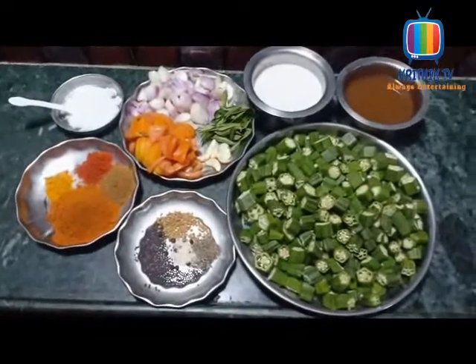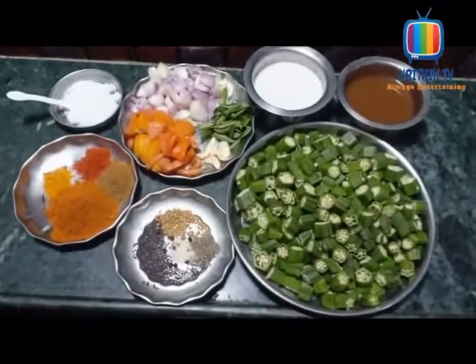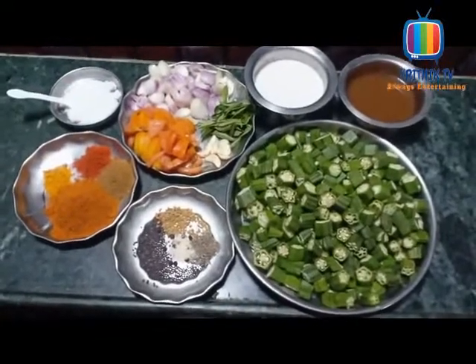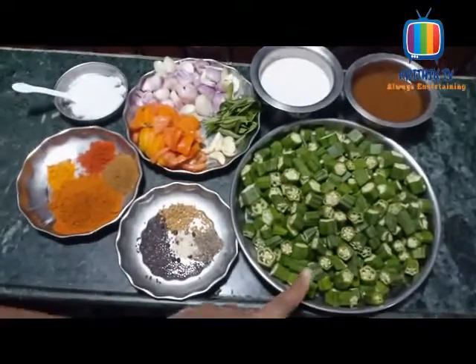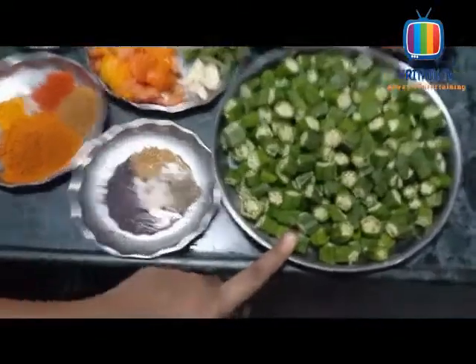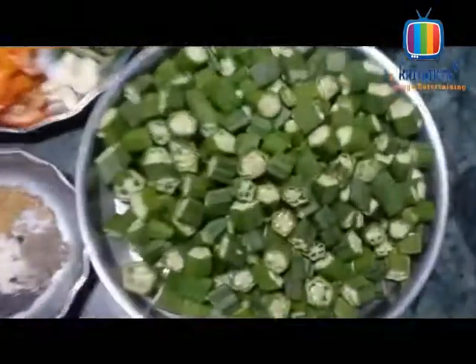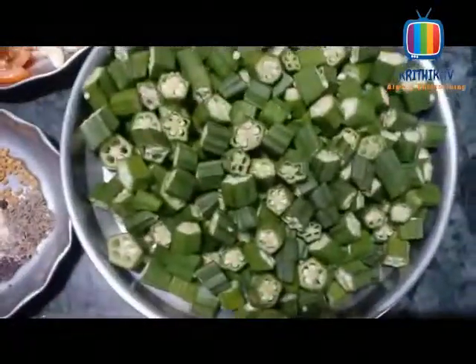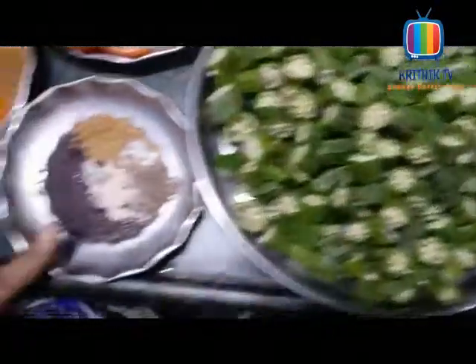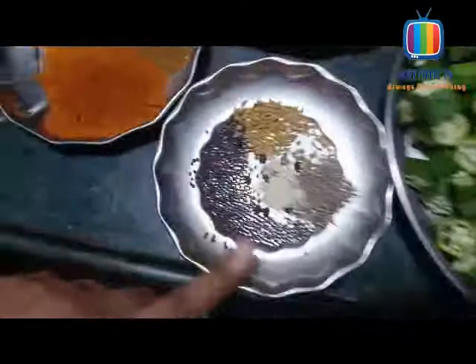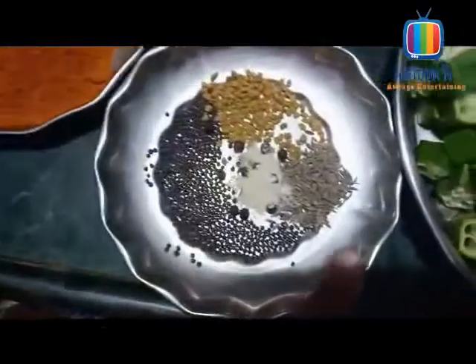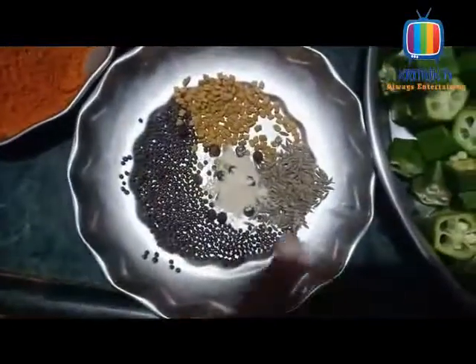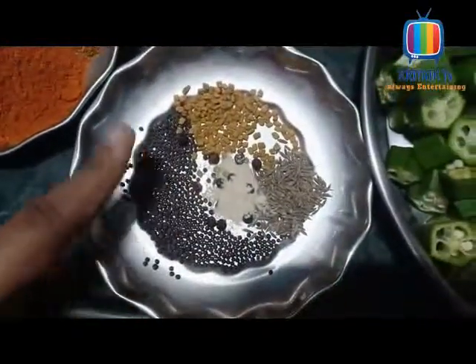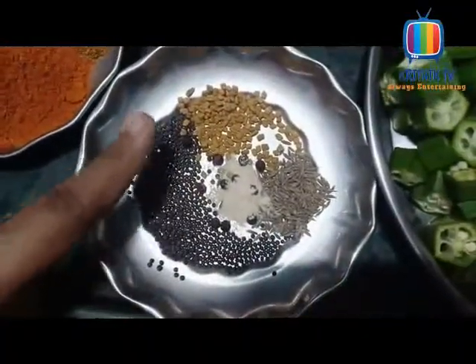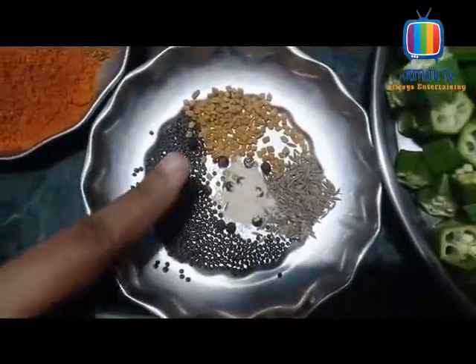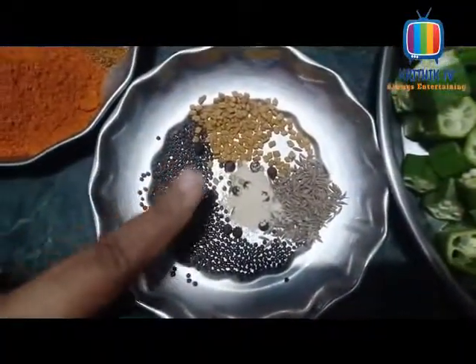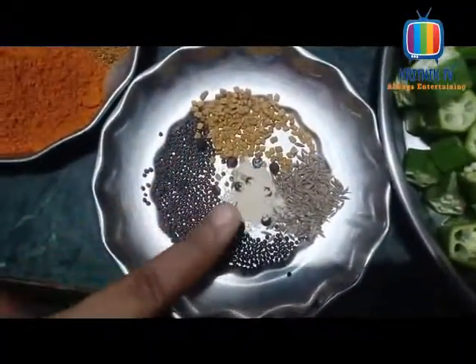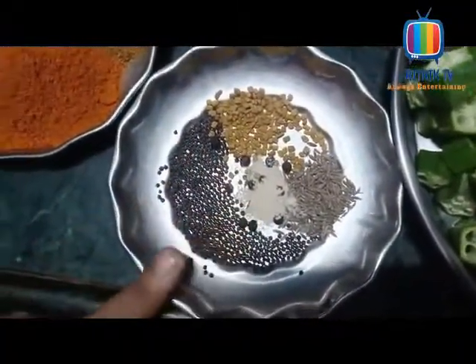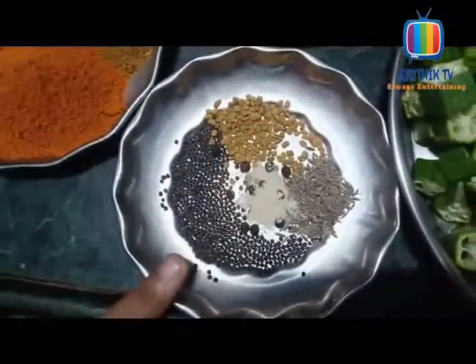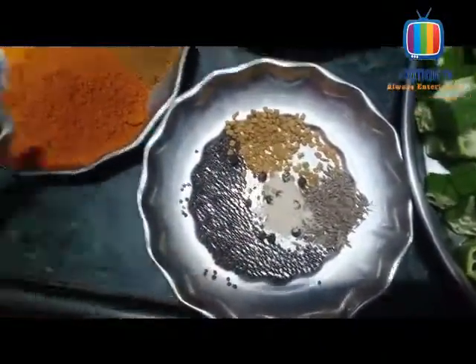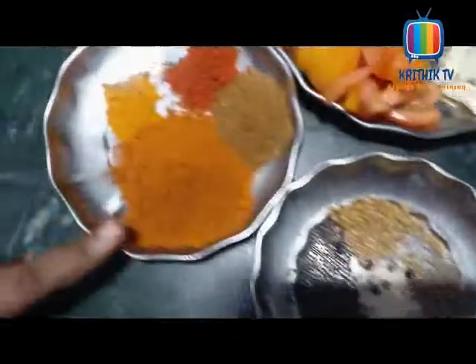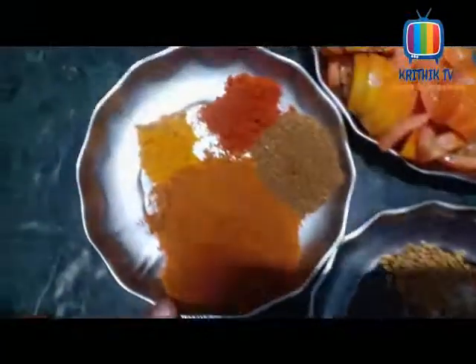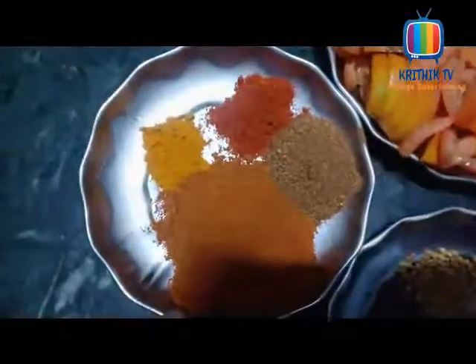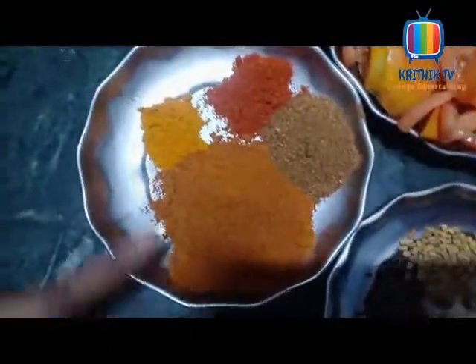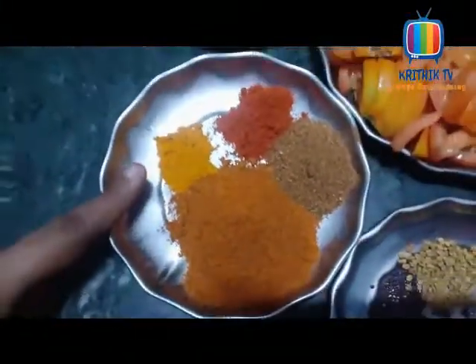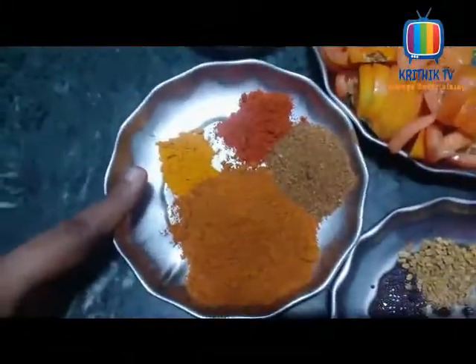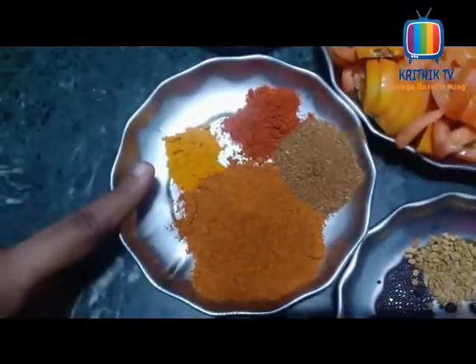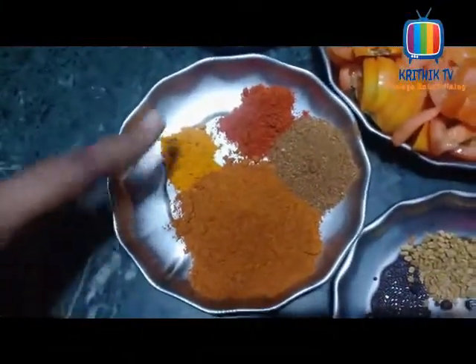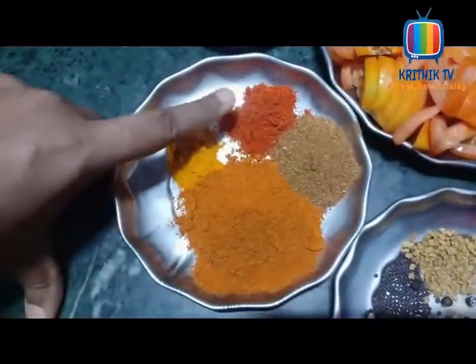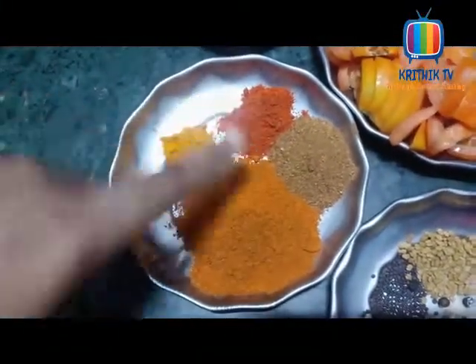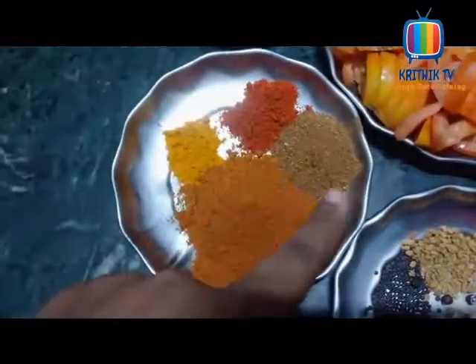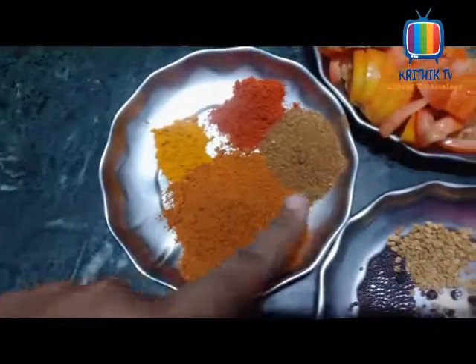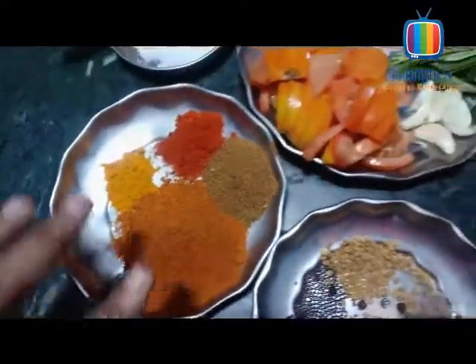If you want to talk about the ingredients: Vendaka, Sero, Vendayon, Melagui, Perungai, Thalli, Sambar, Manja, Melagui, Mallui. I will use these for the dish.